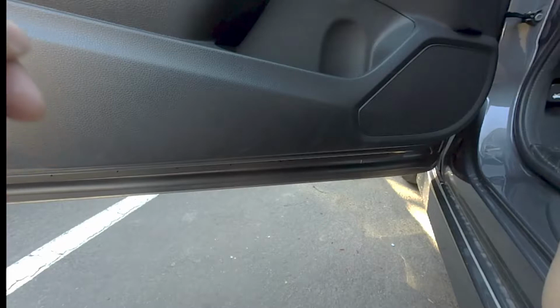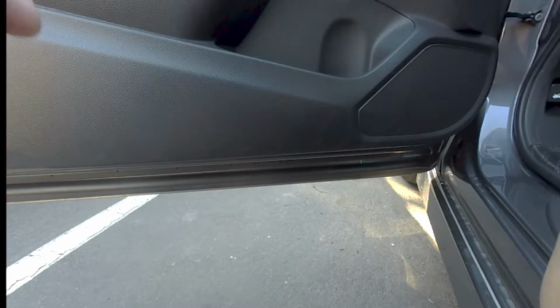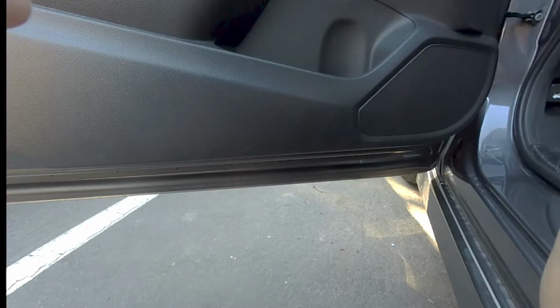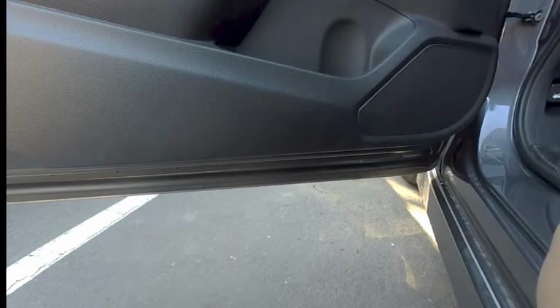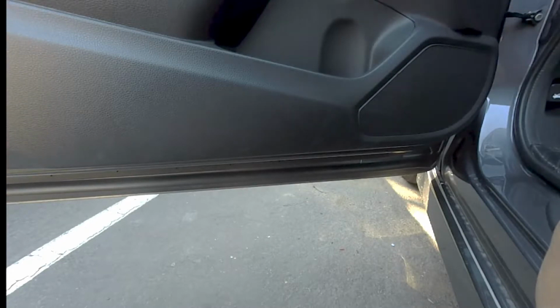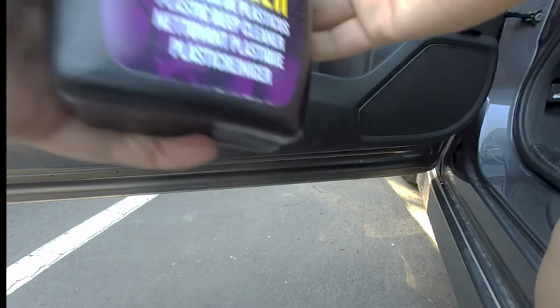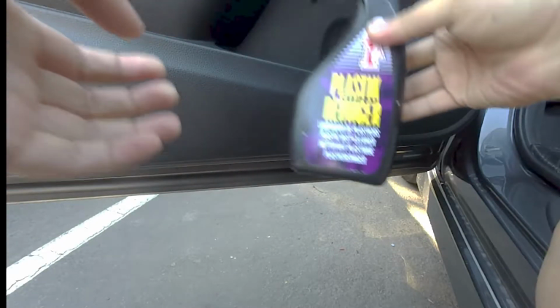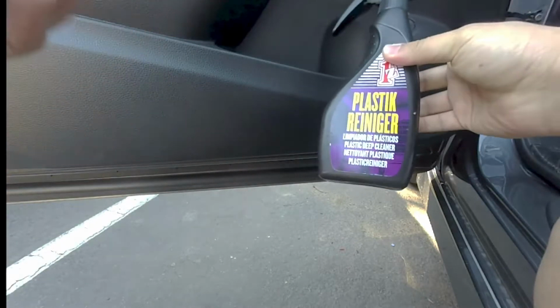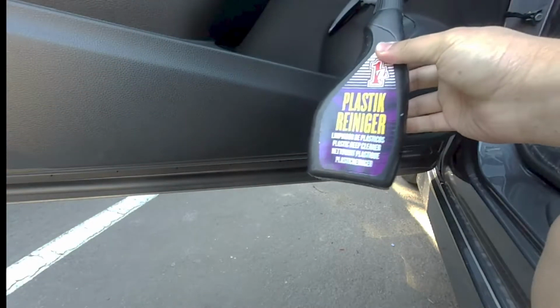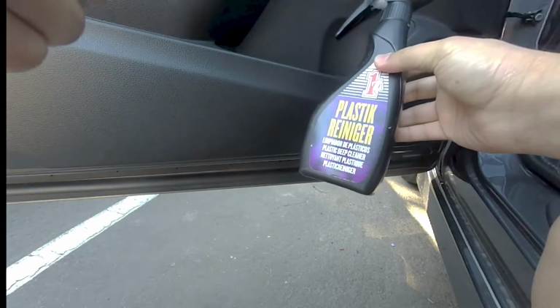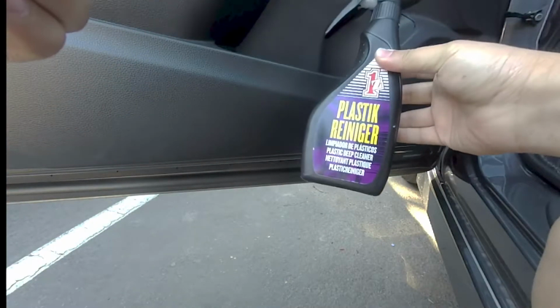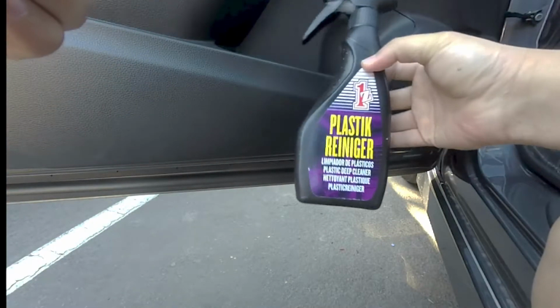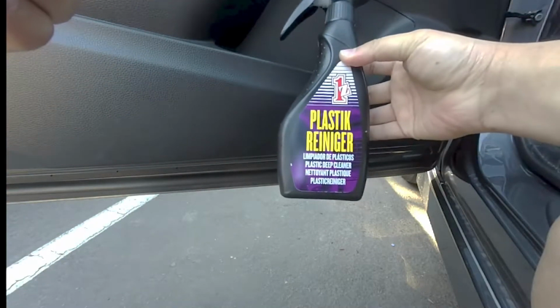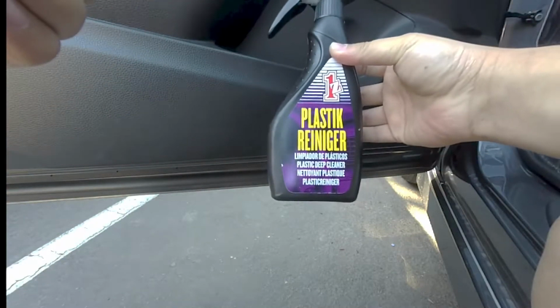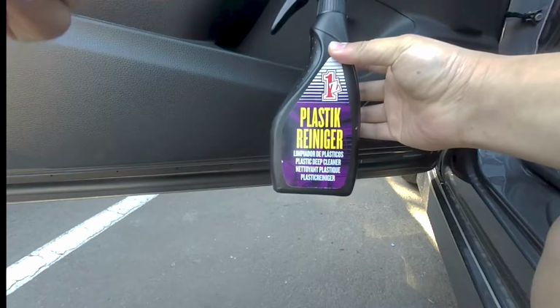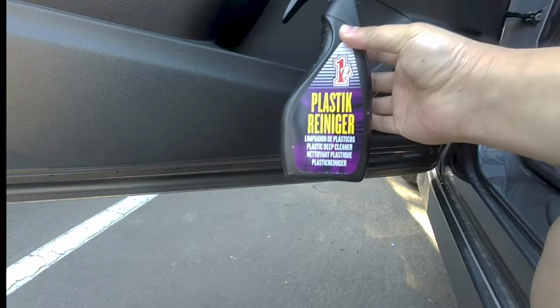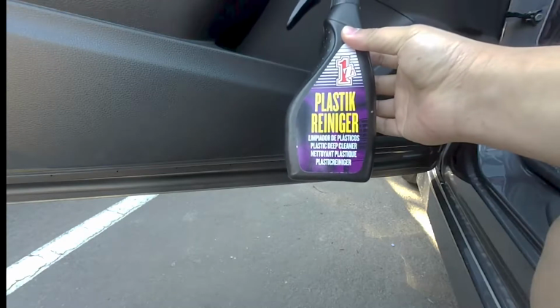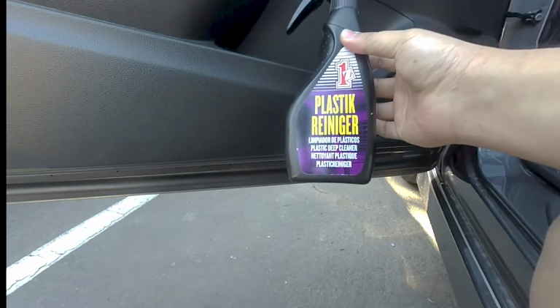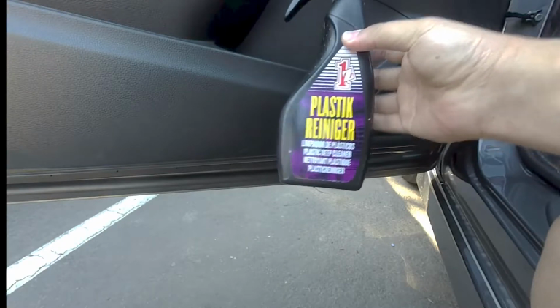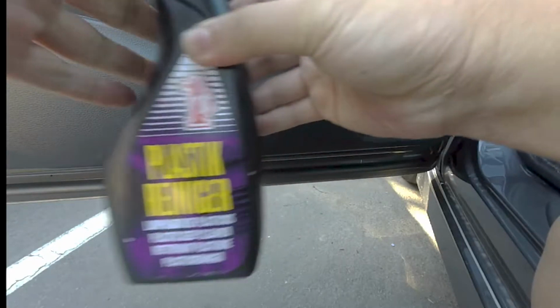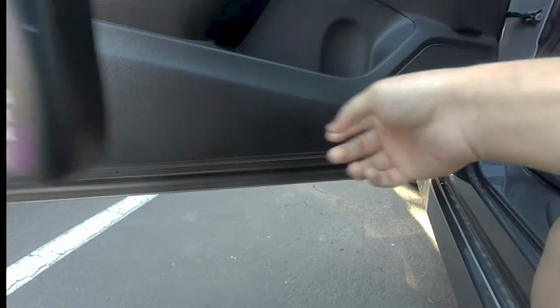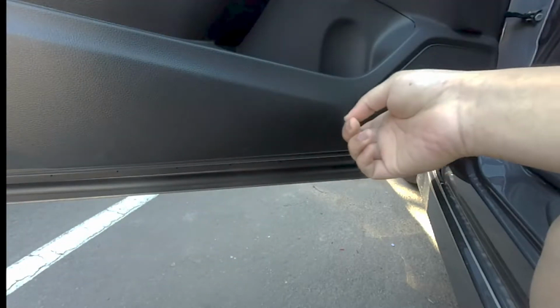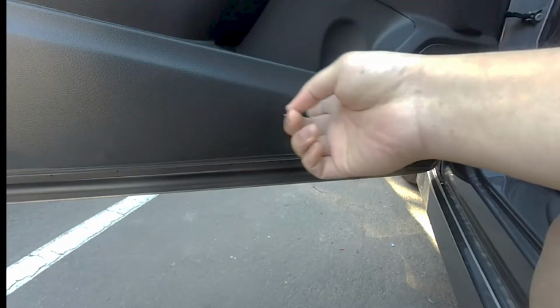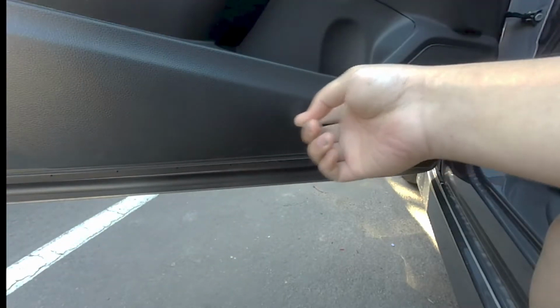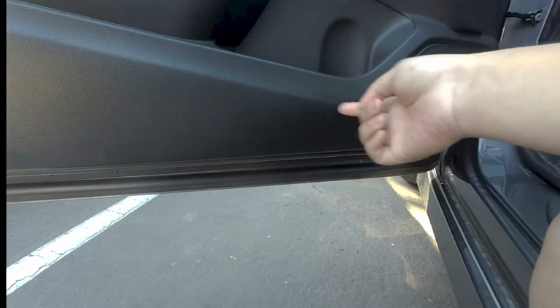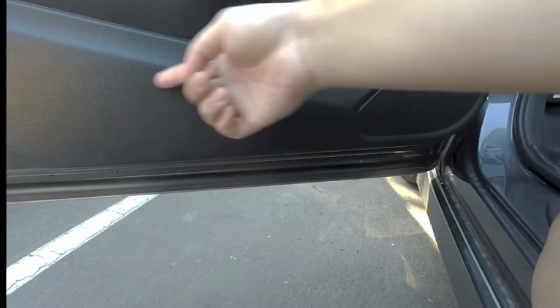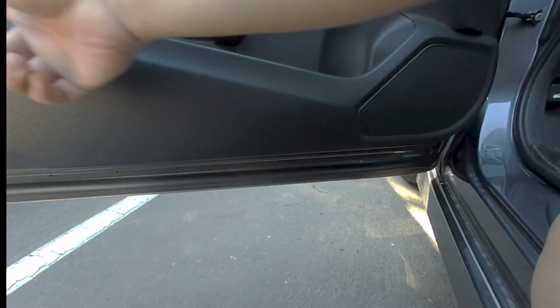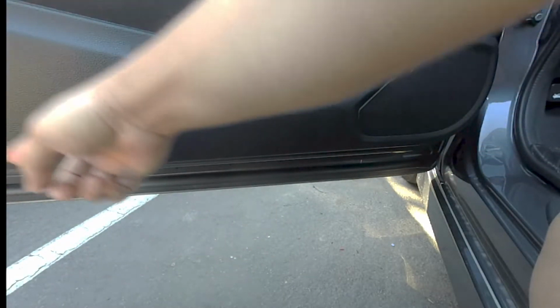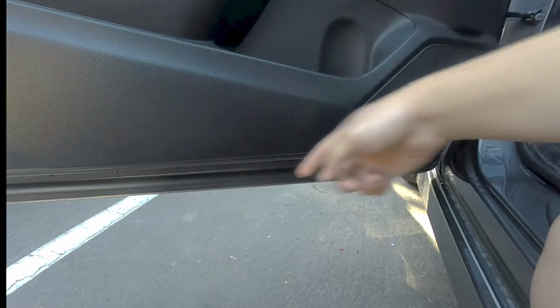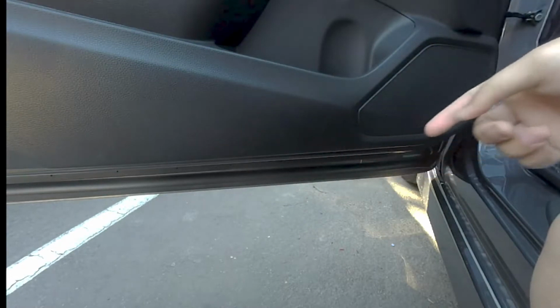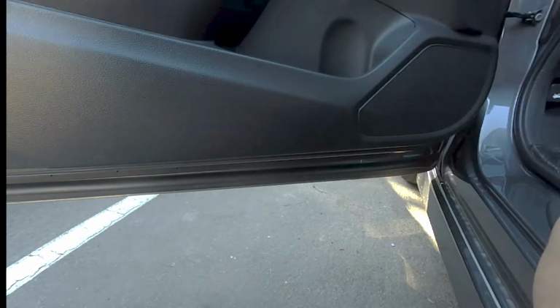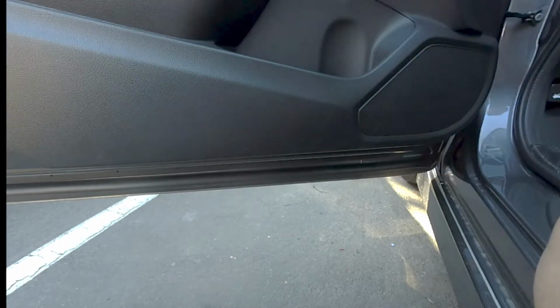Hey, here's a product review video. Today I'm going to be using this 1Z plastic cleaner to clean off all the scuff marks that are down here from me getting in and out of the vehicle.